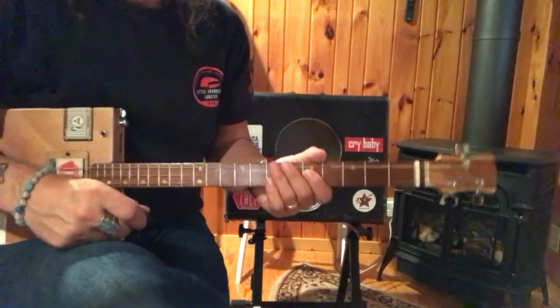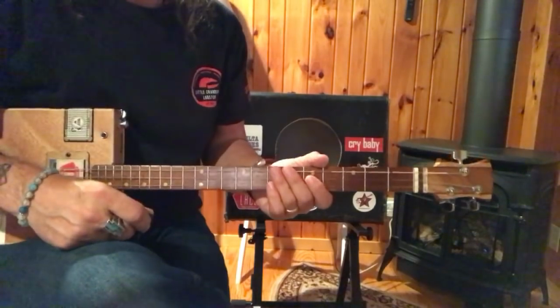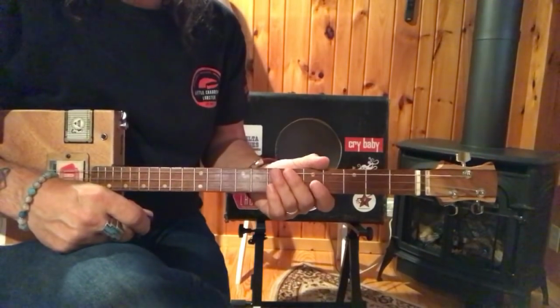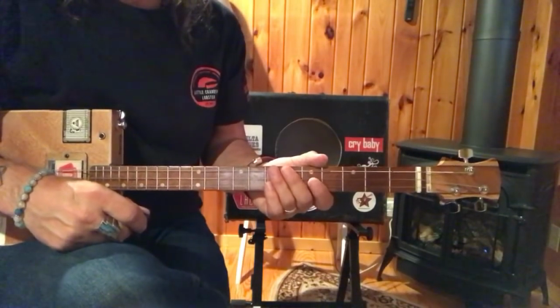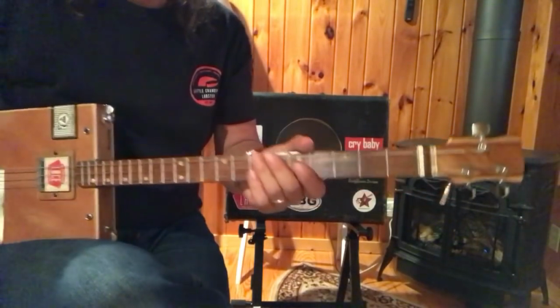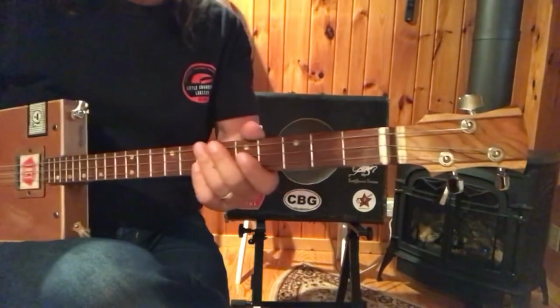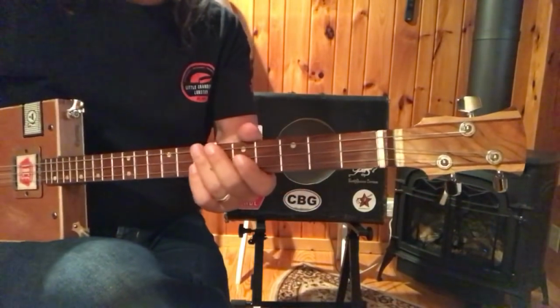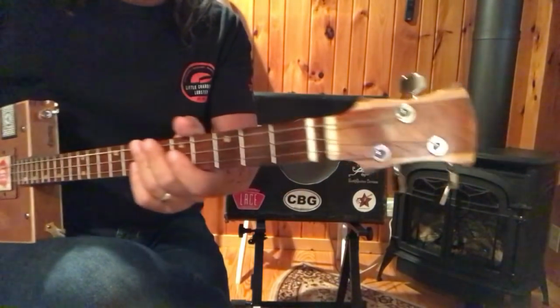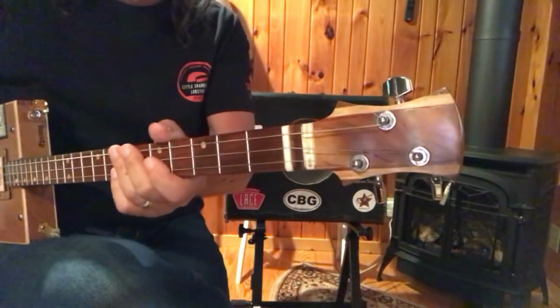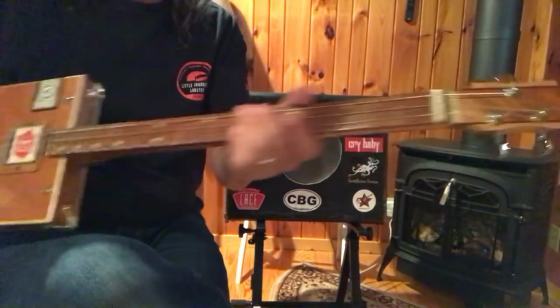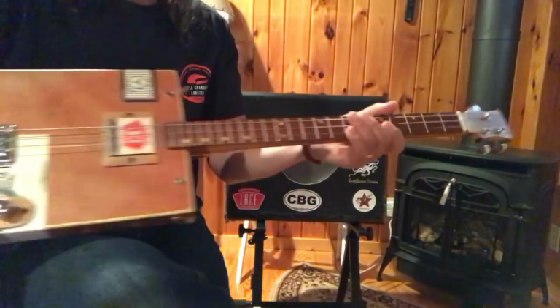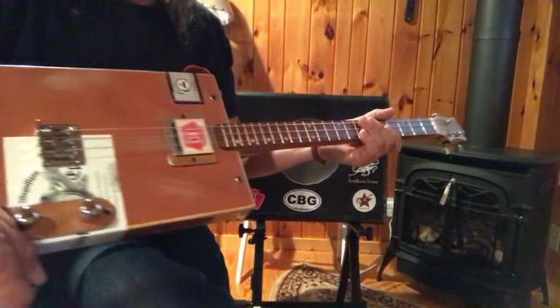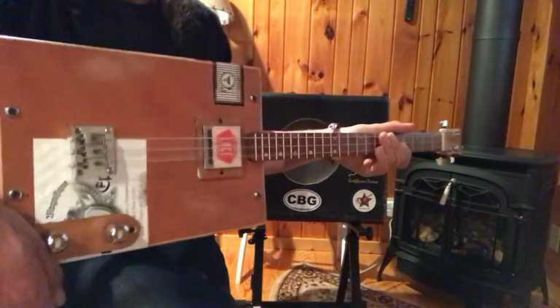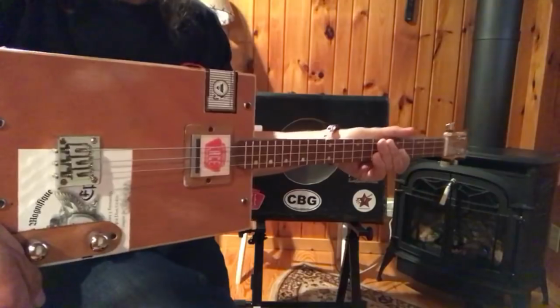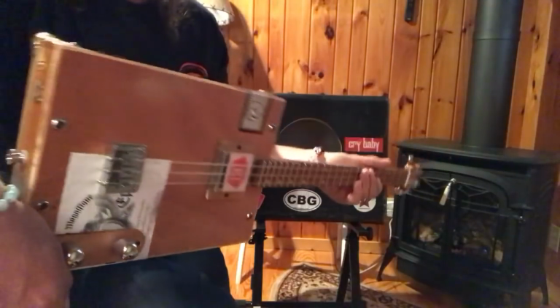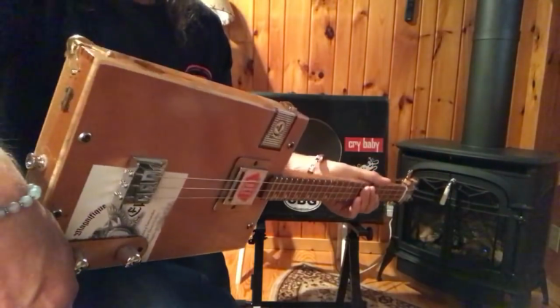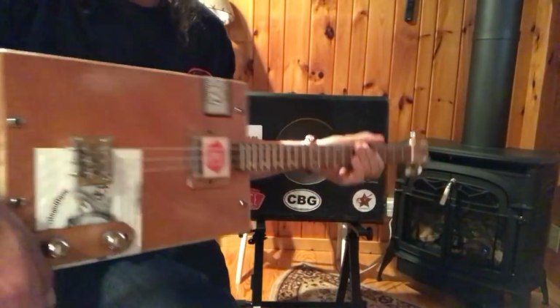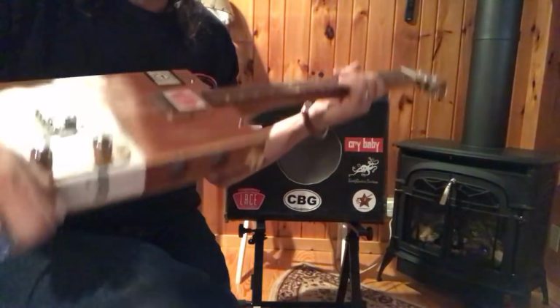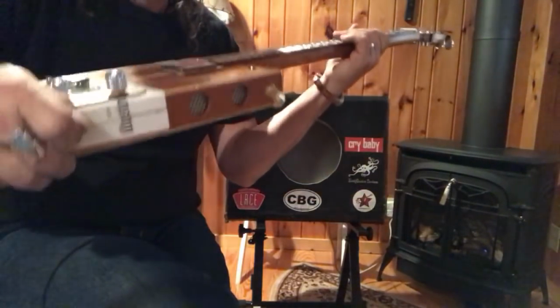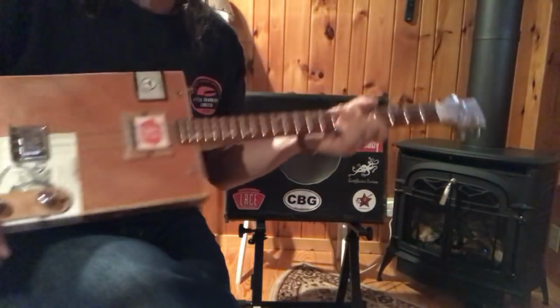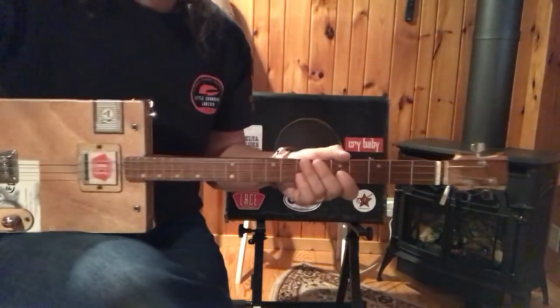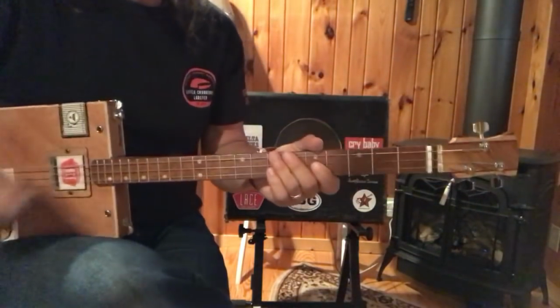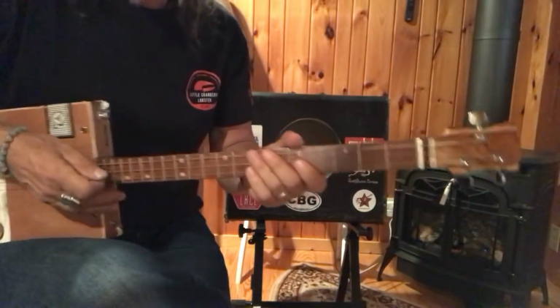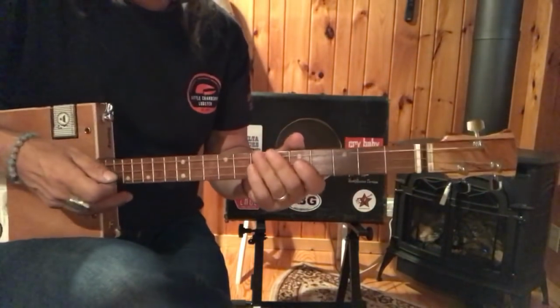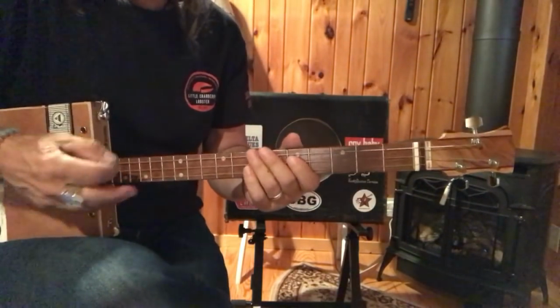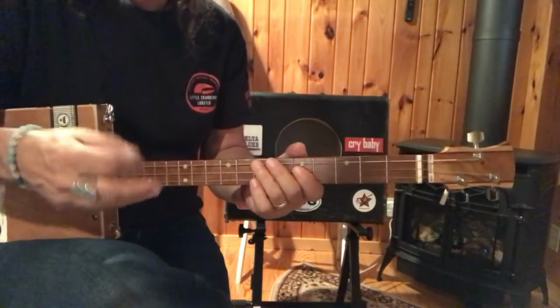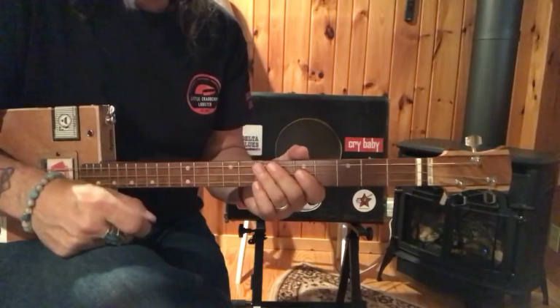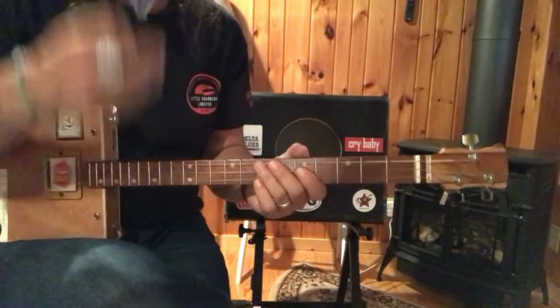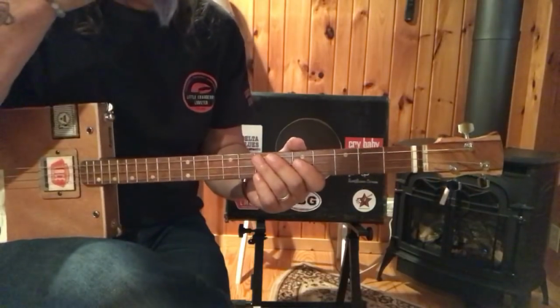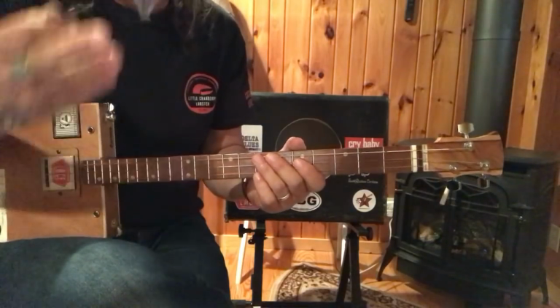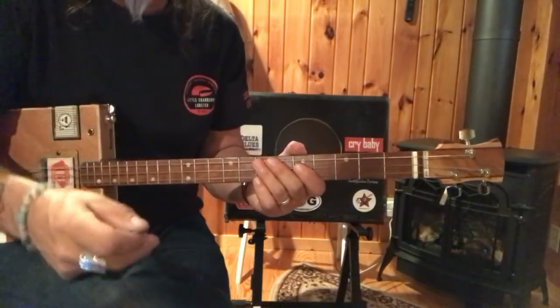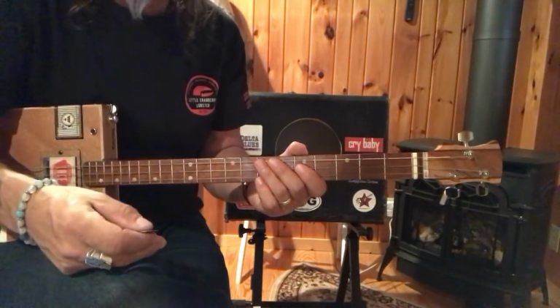Hey, this is old Uncle Mark in the Mothership with a three-string cigar box guitar. And this is an old Eddie Cochran tune called Summertime Blues.